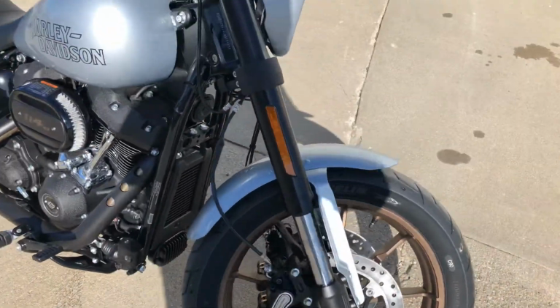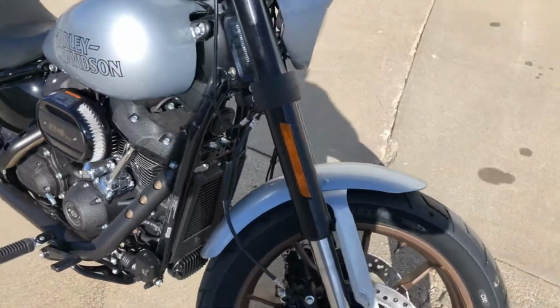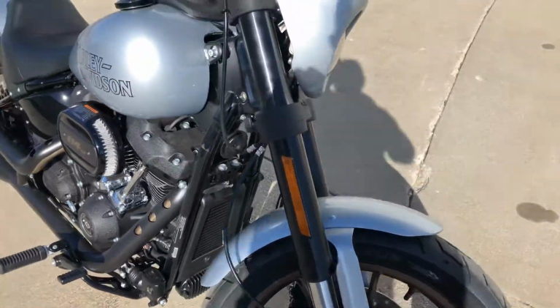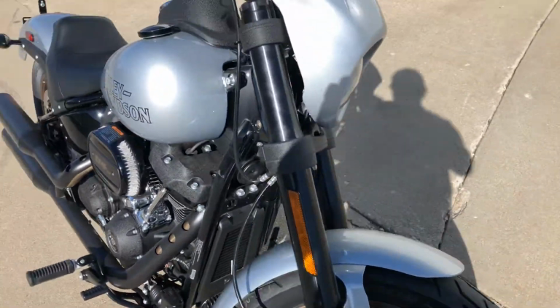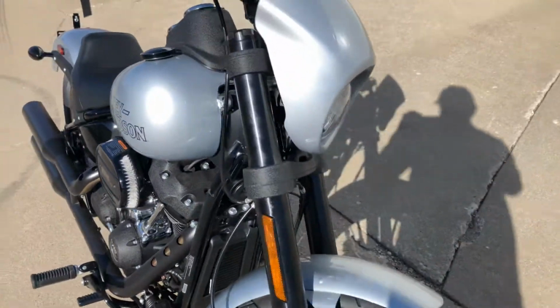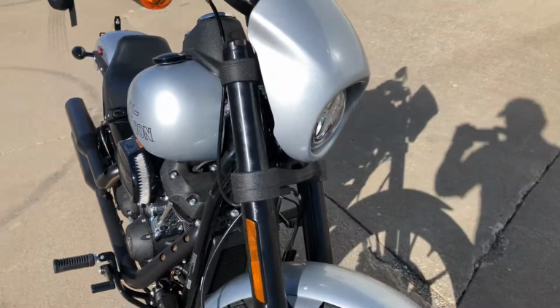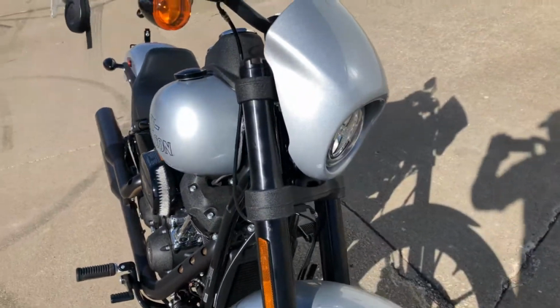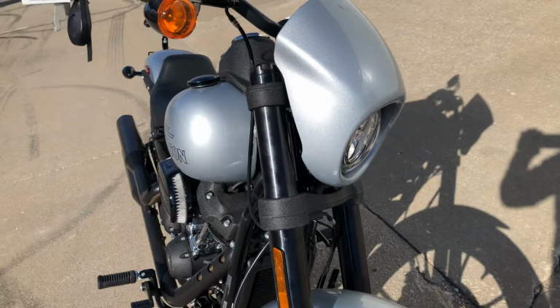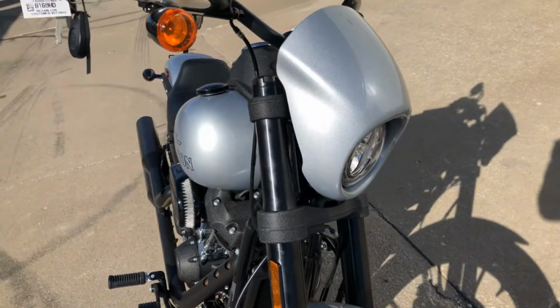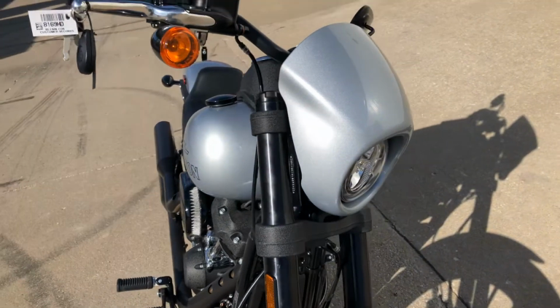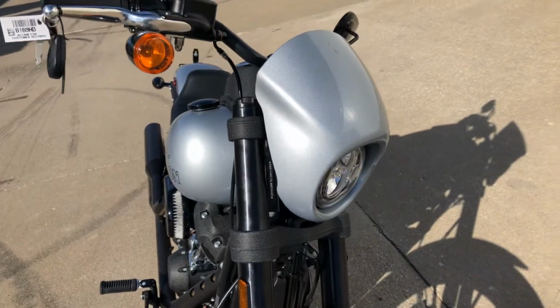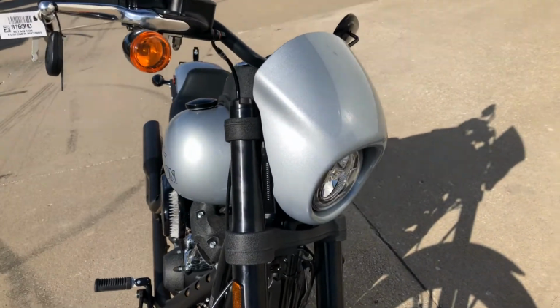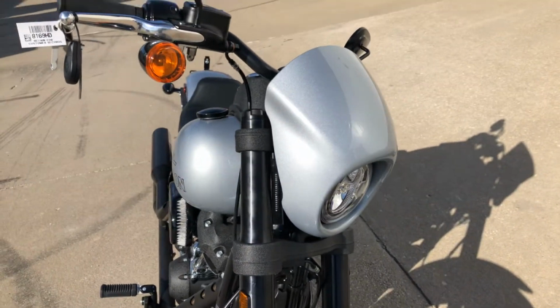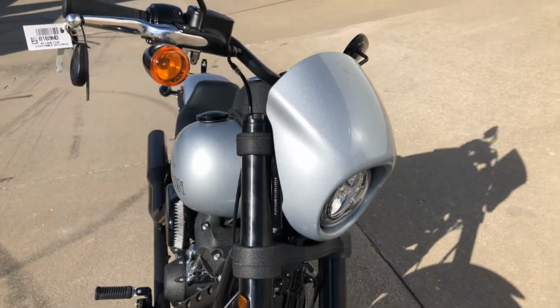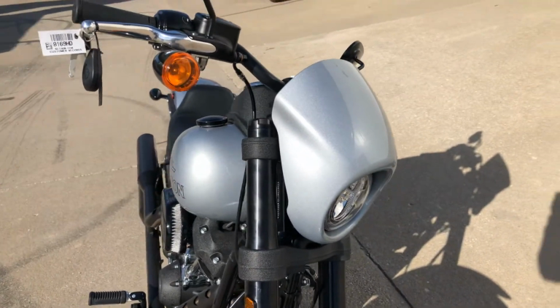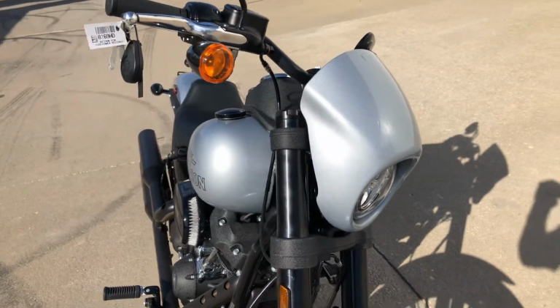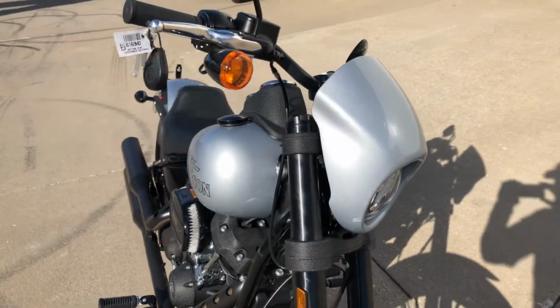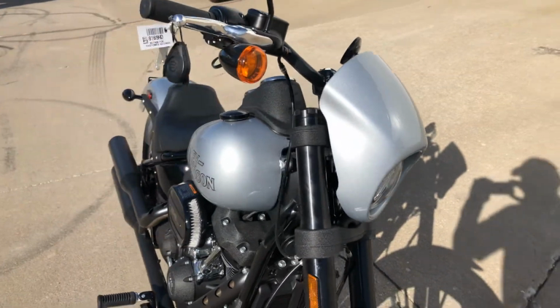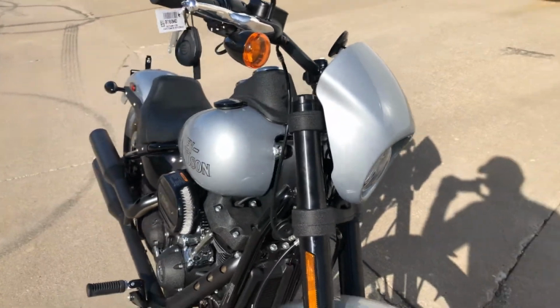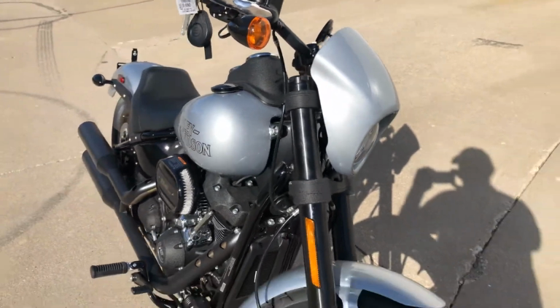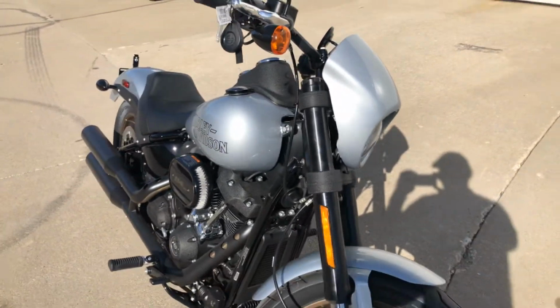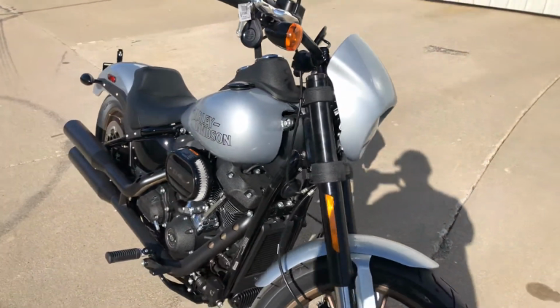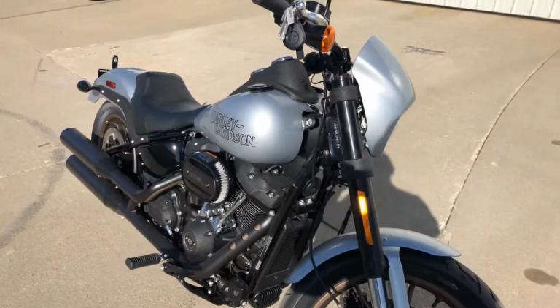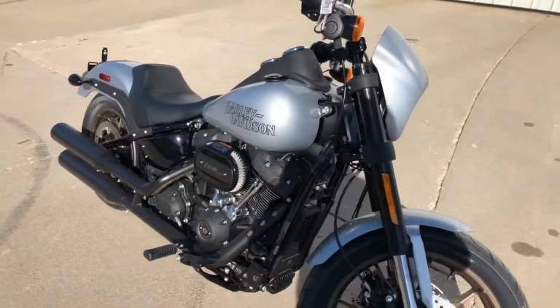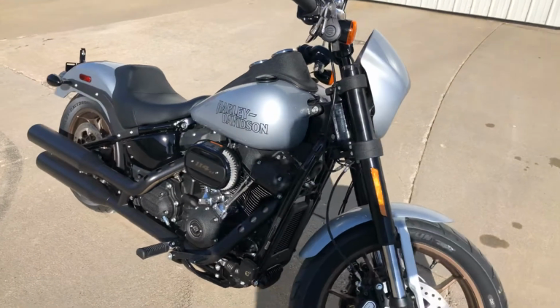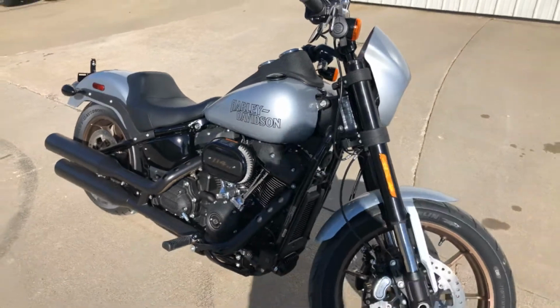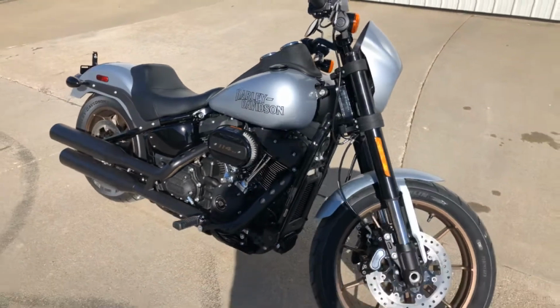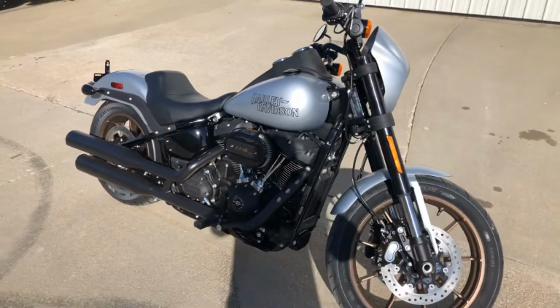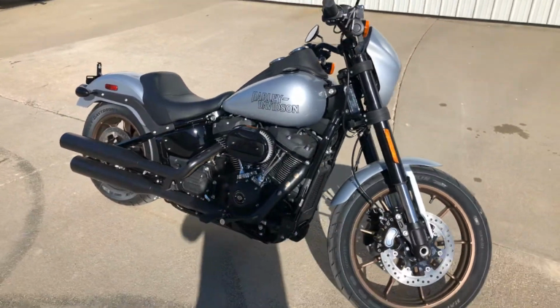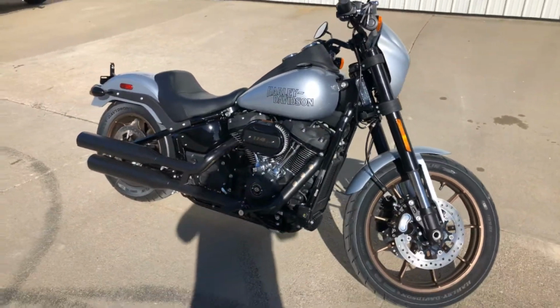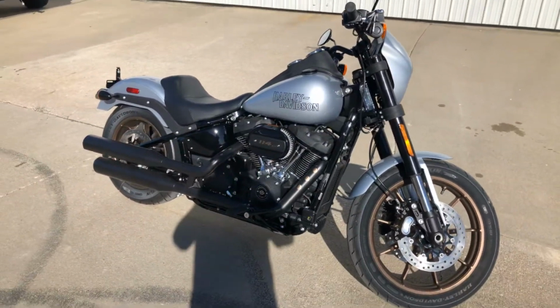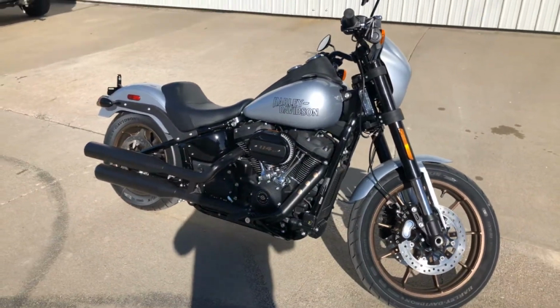Got a little quarter fender right there. This thing is really, really a good looking motorcycle. Got to come check it out. Let's go.